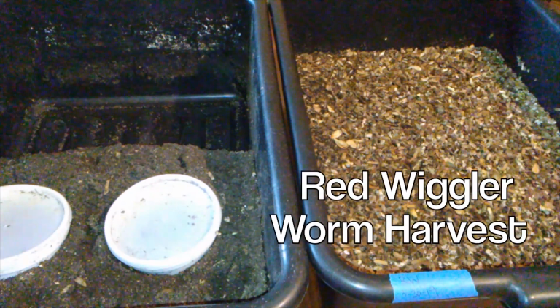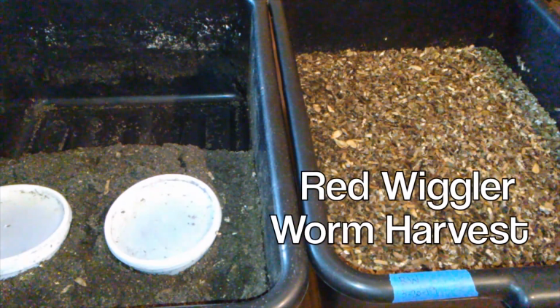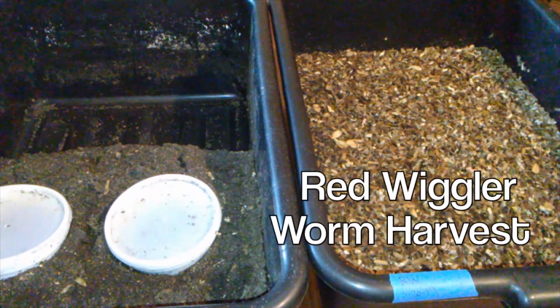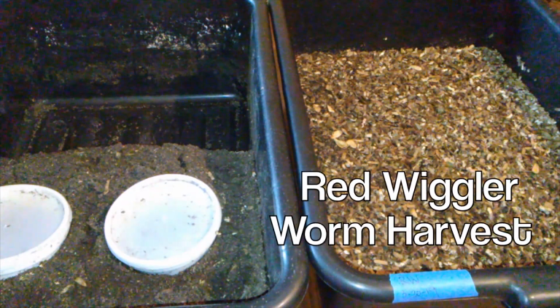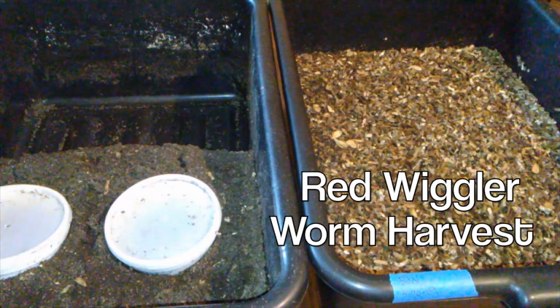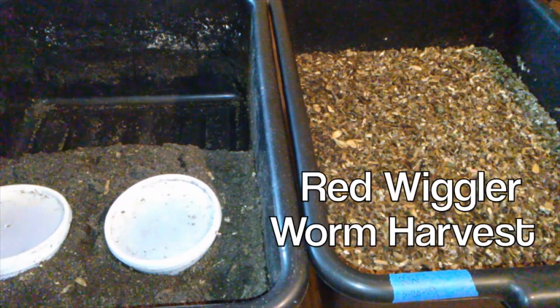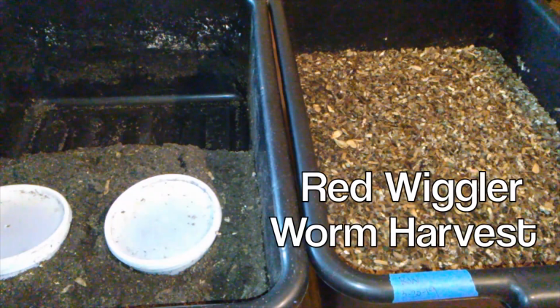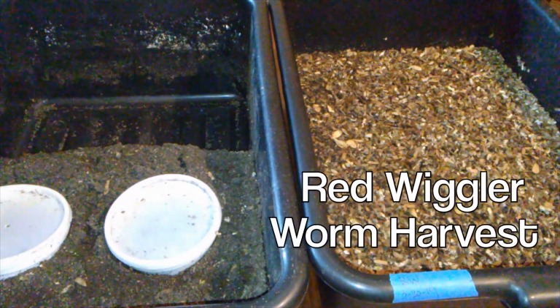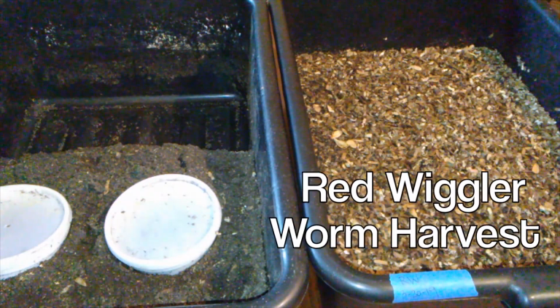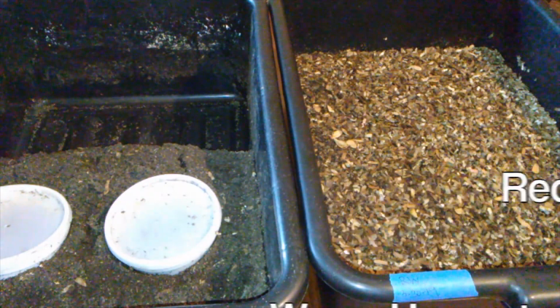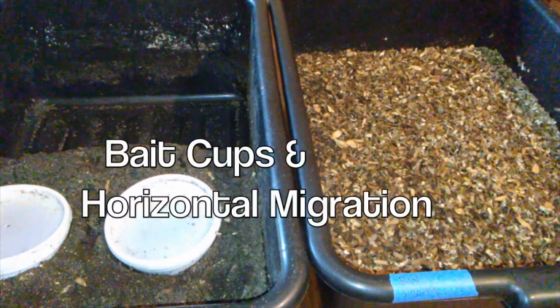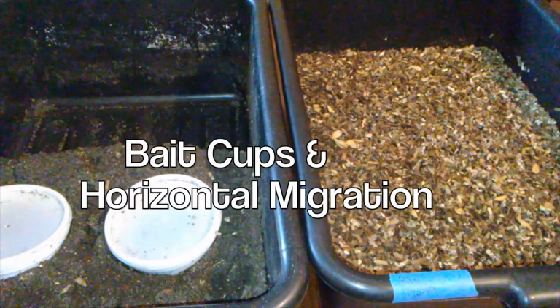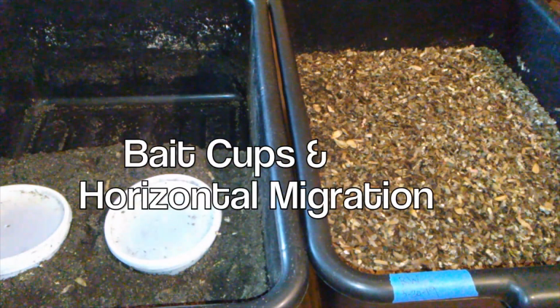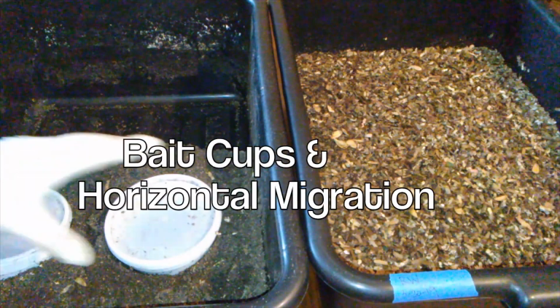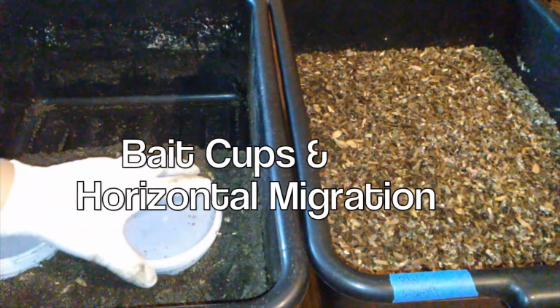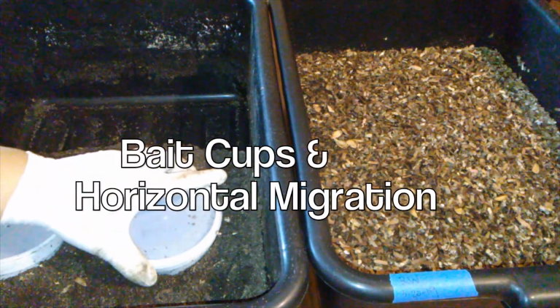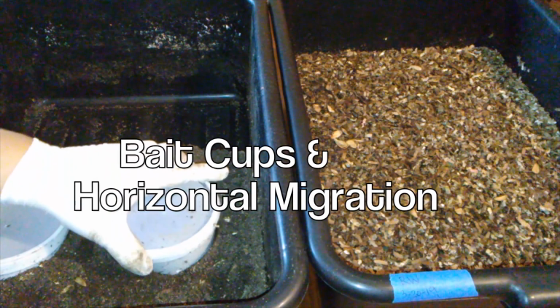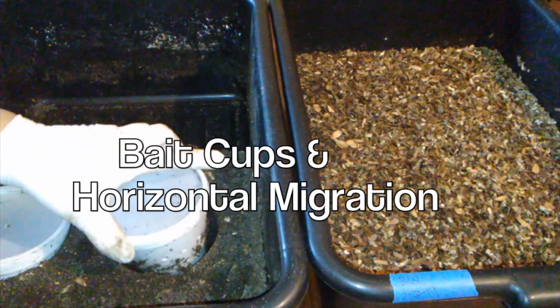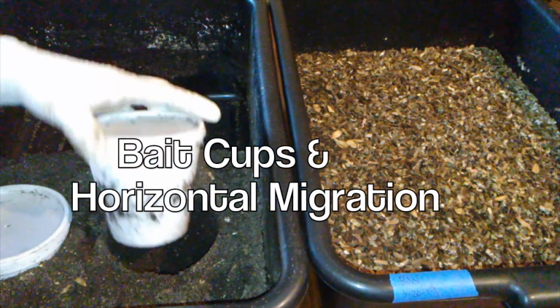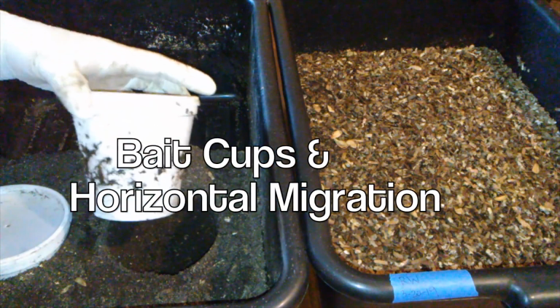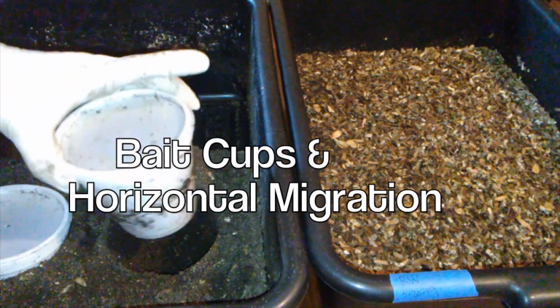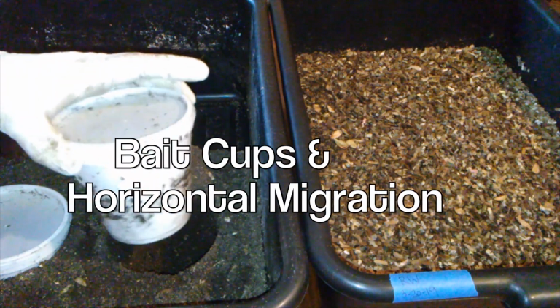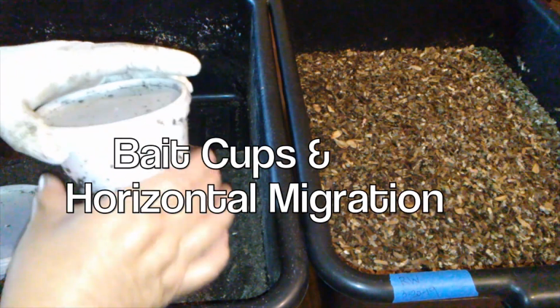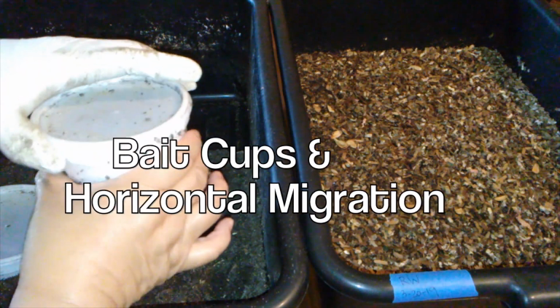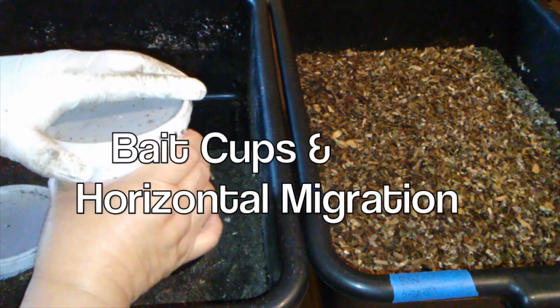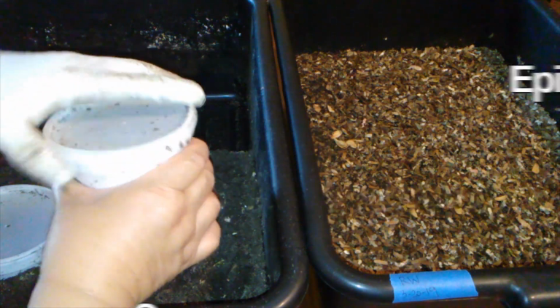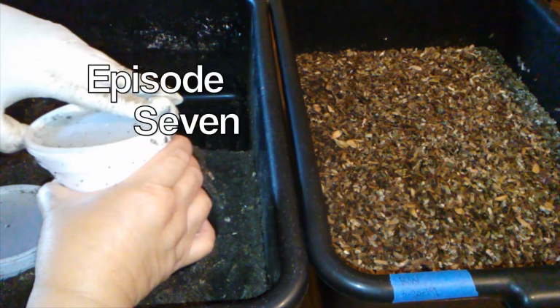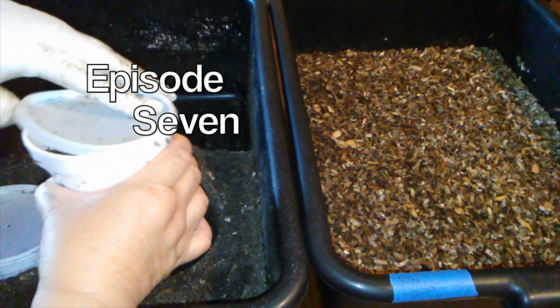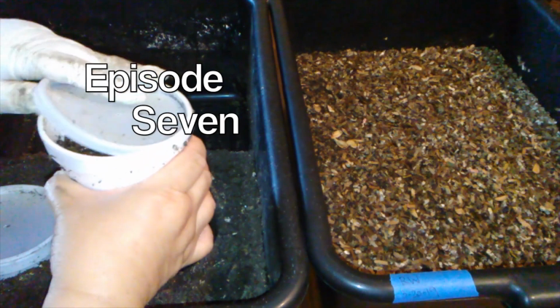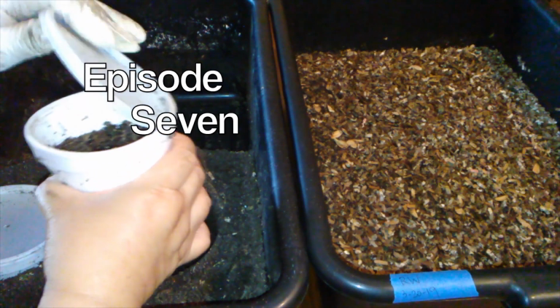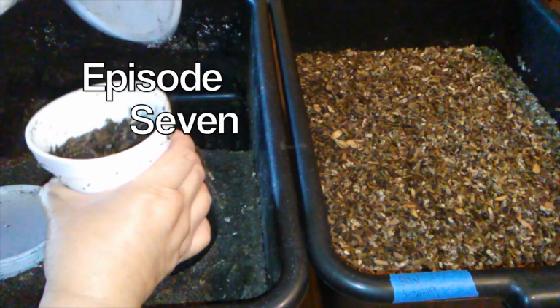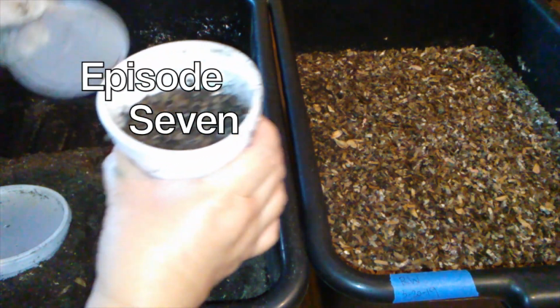This is the weekly check of the red worm migration bin, one of them — this one with bait cups. I also have the one that's a horizontal migration. Just want to do the checkup on this and see how many worms are in here.